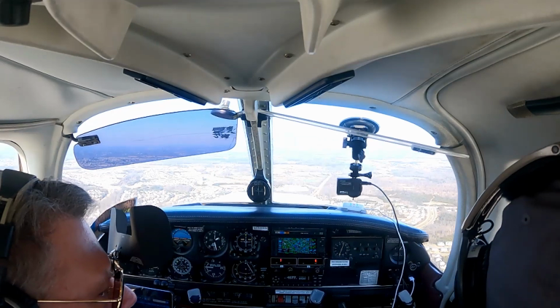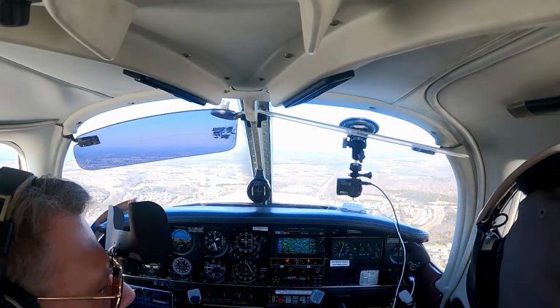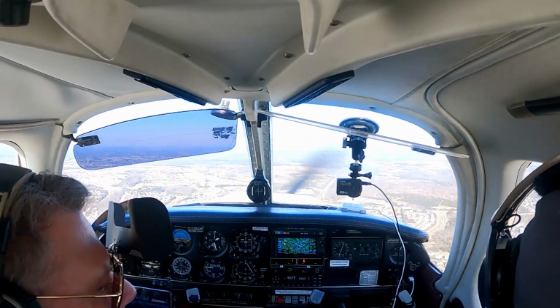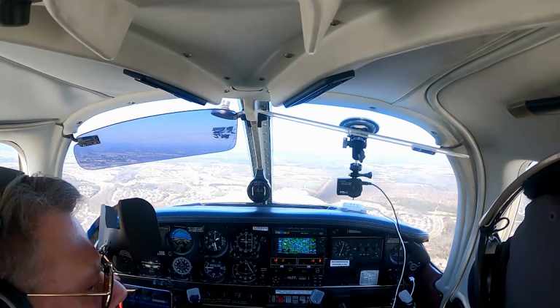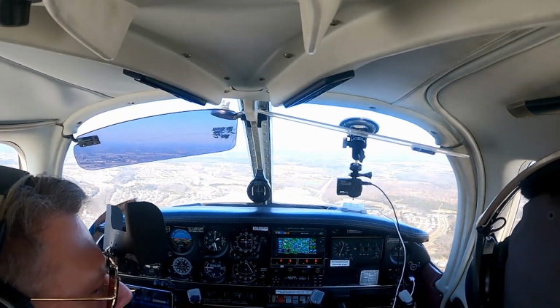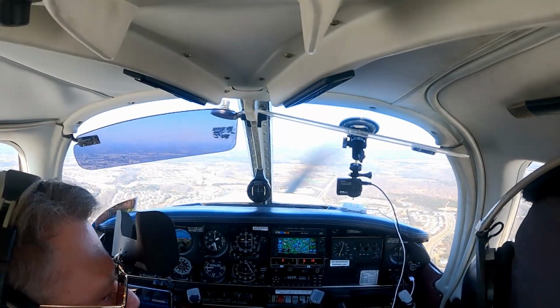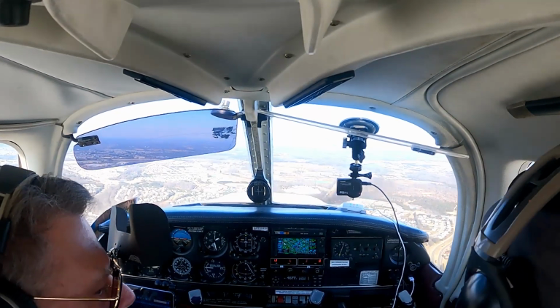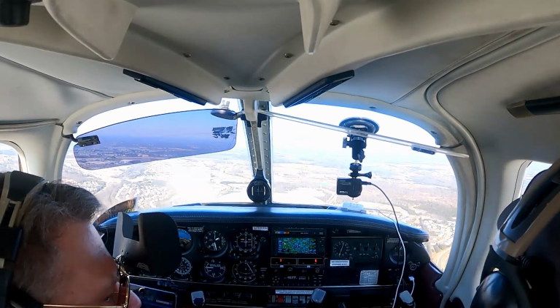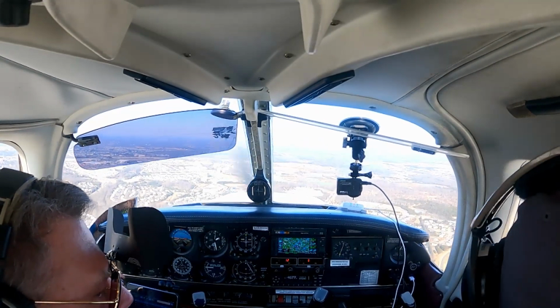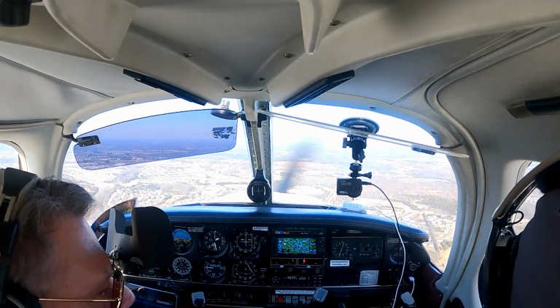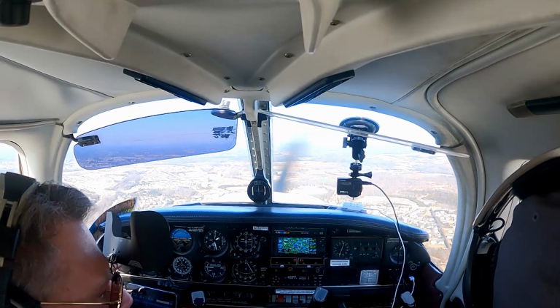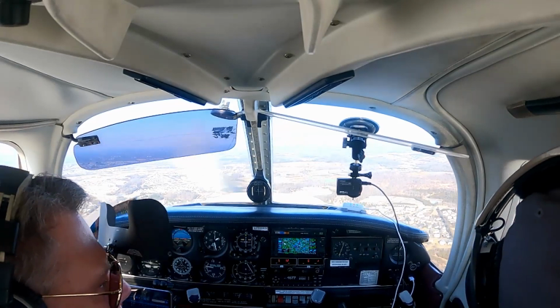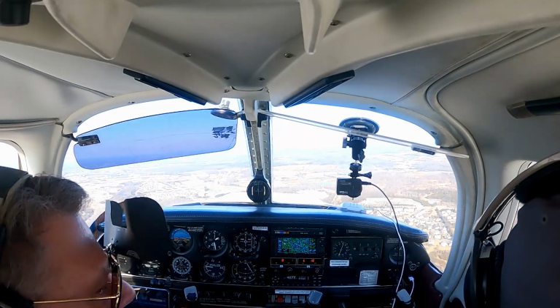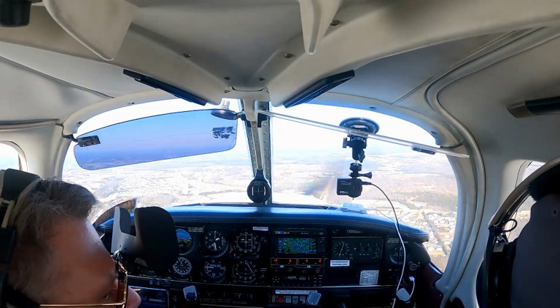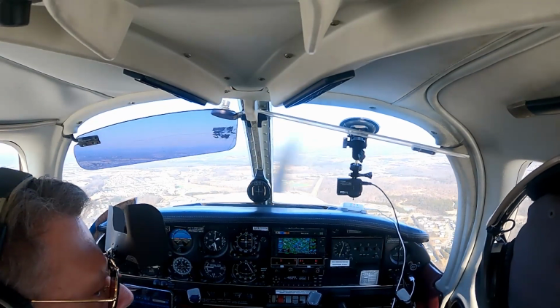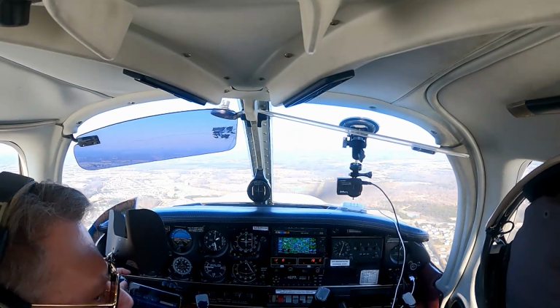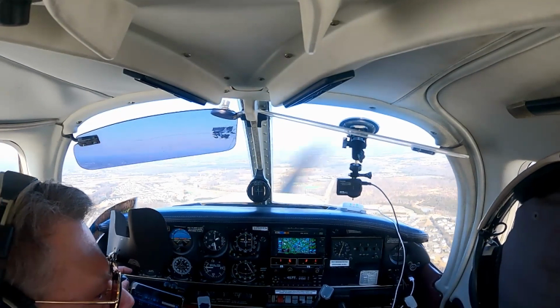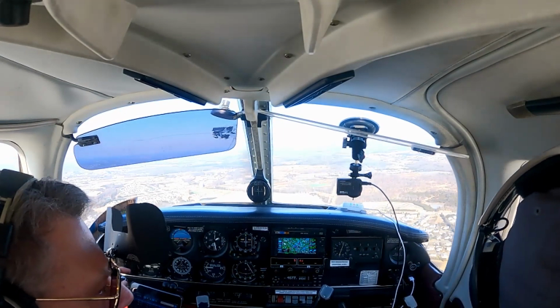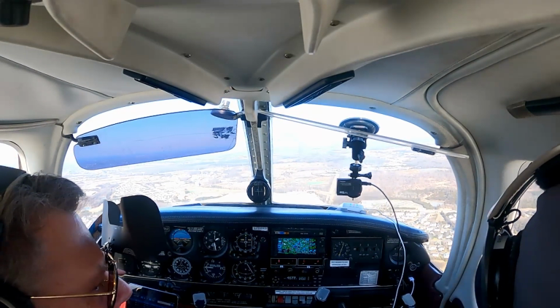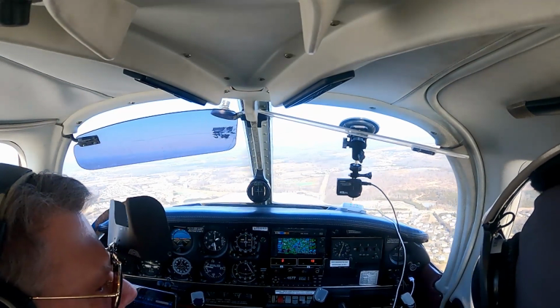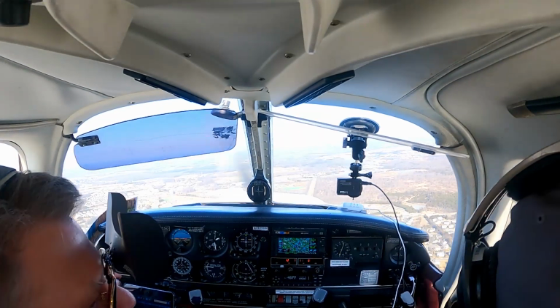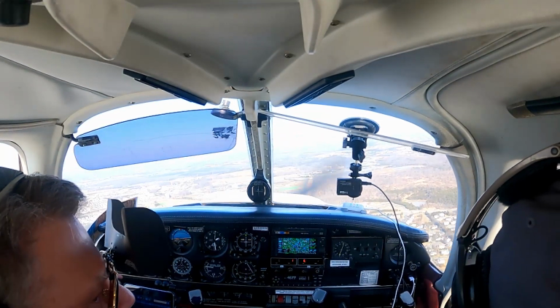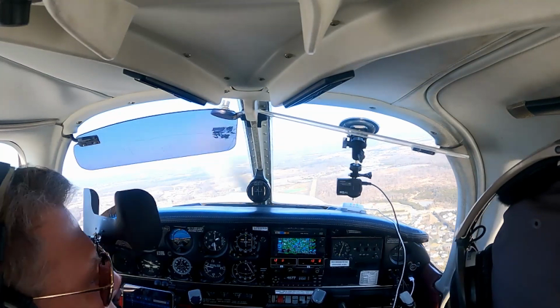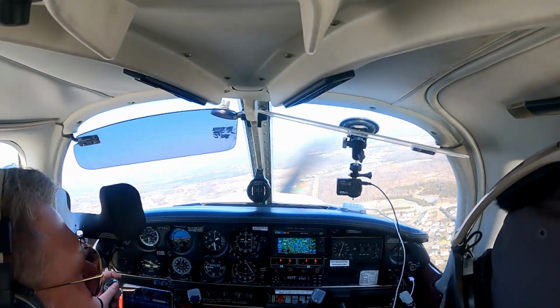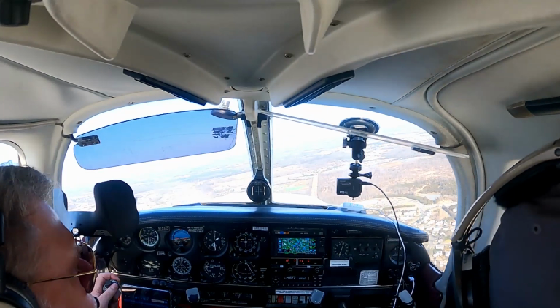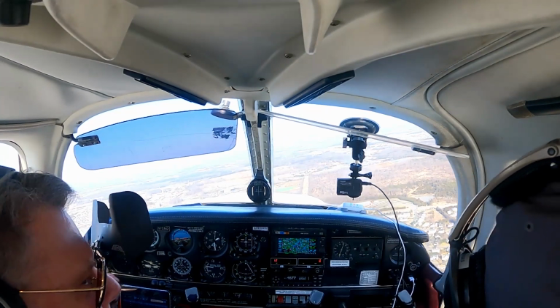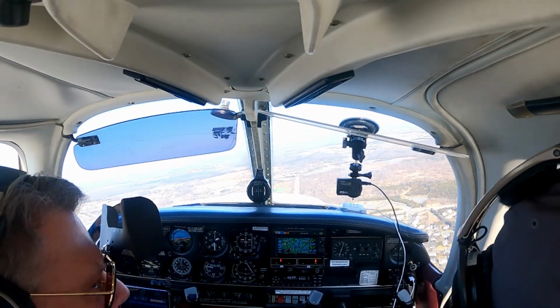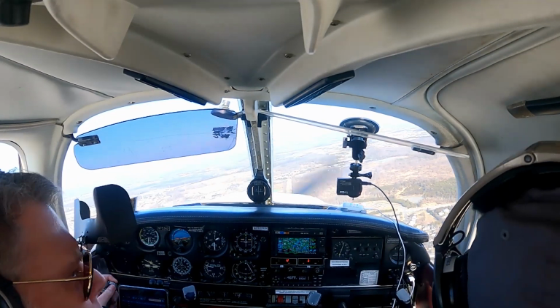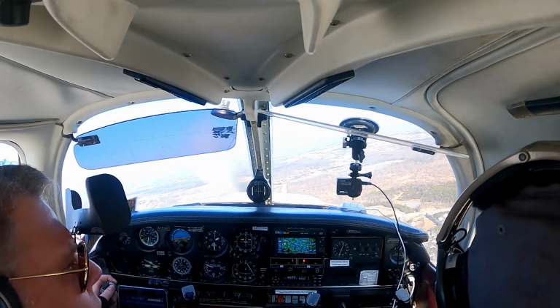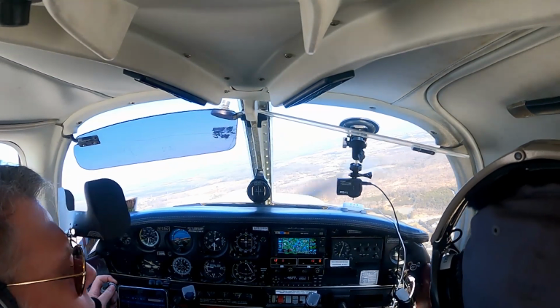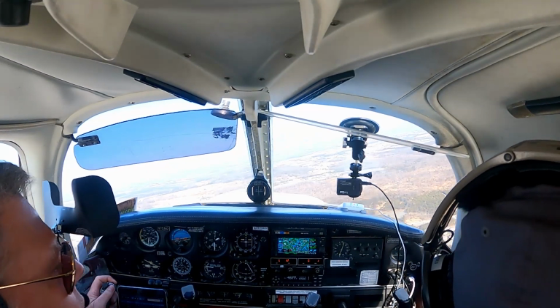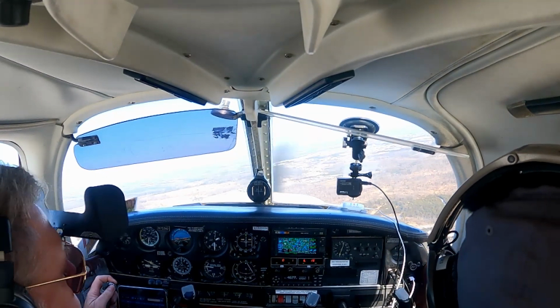Manassas Tower, Cirrus 5382, can we turn inbound? Cirrus 5382, affirmative, right base 416L — just report intercepting final, please. Right base, 1-6L, and we'll report final, 75382.